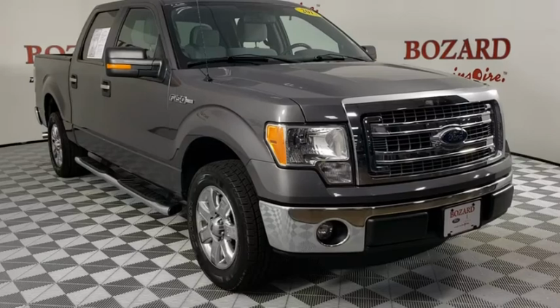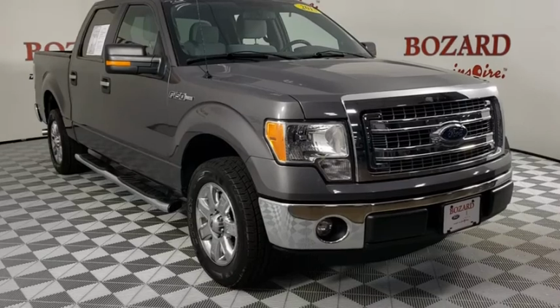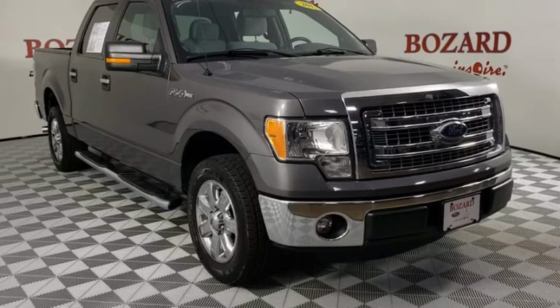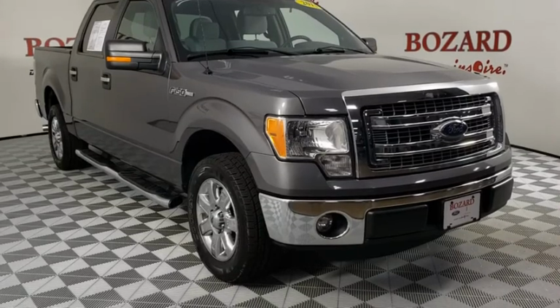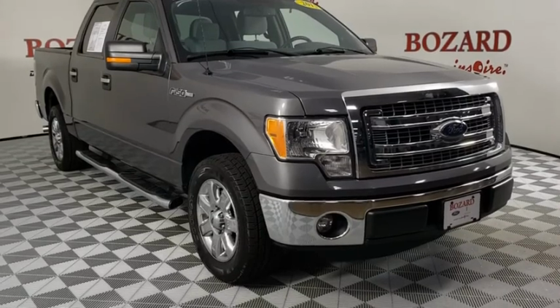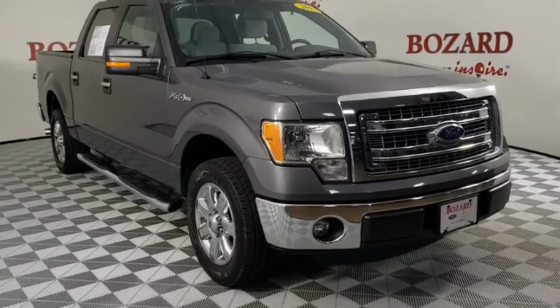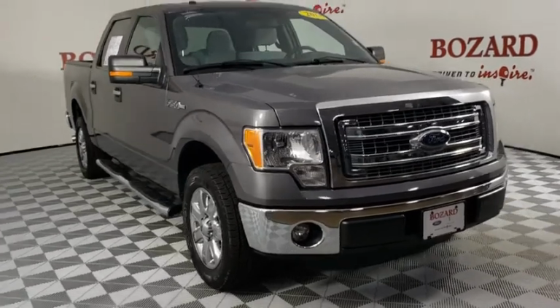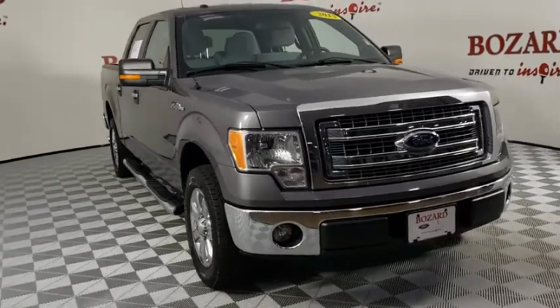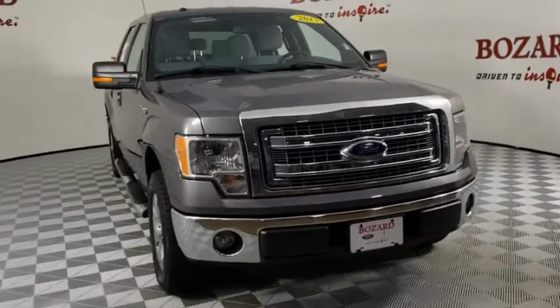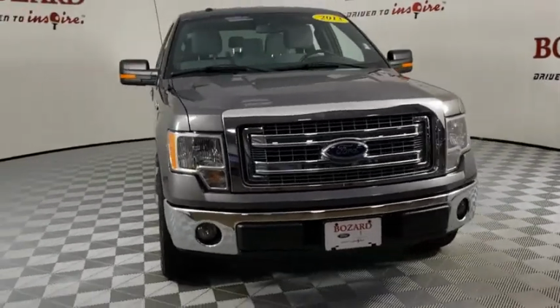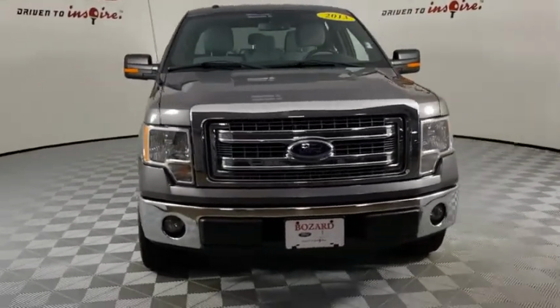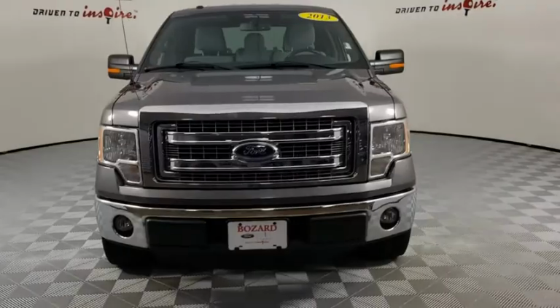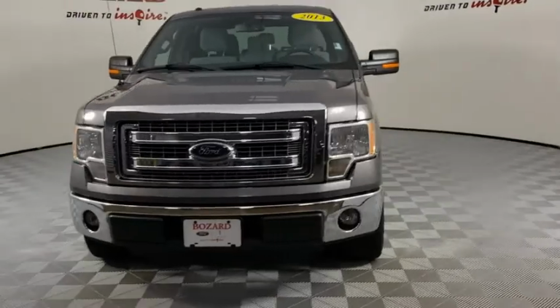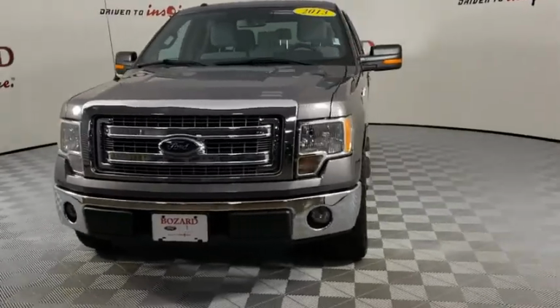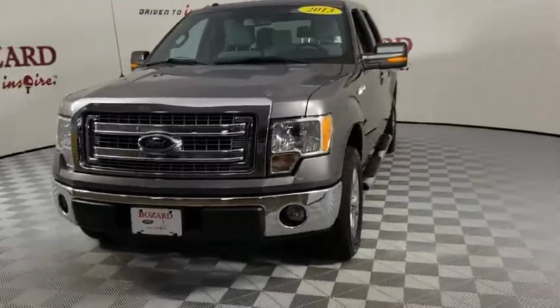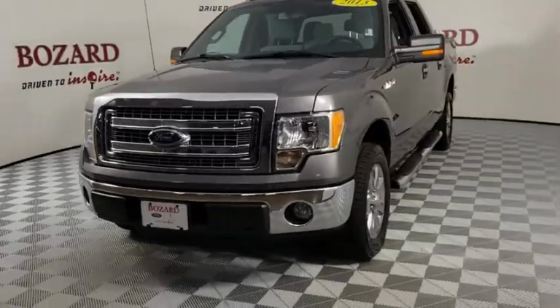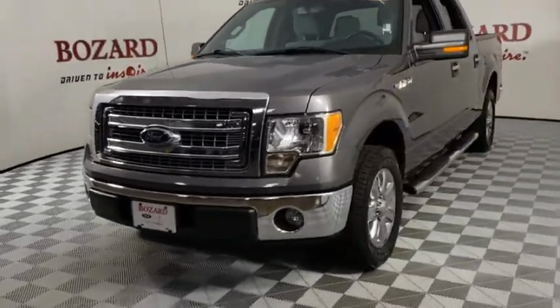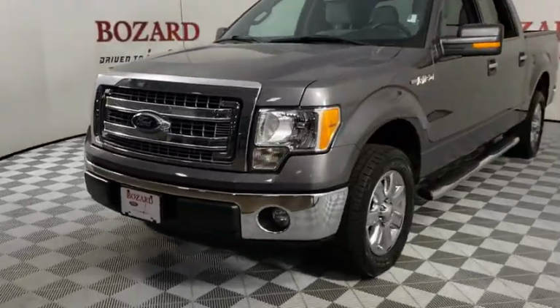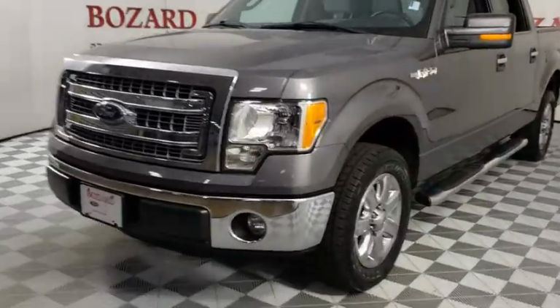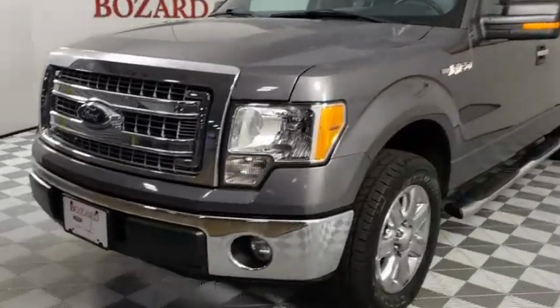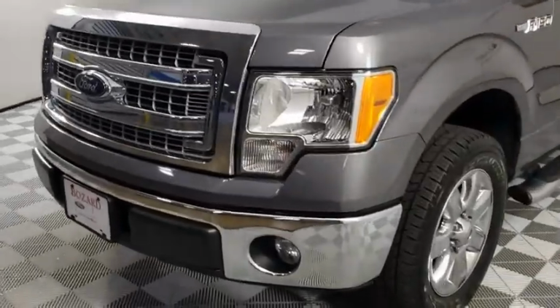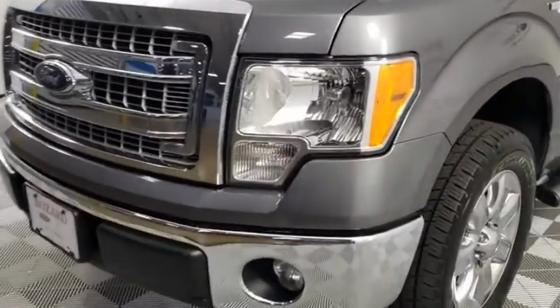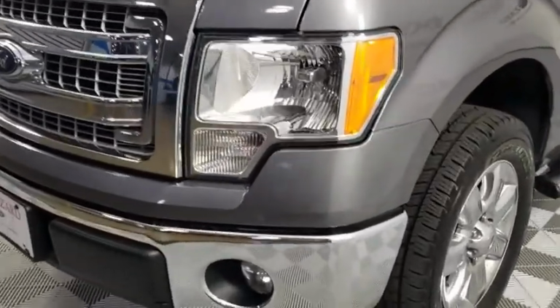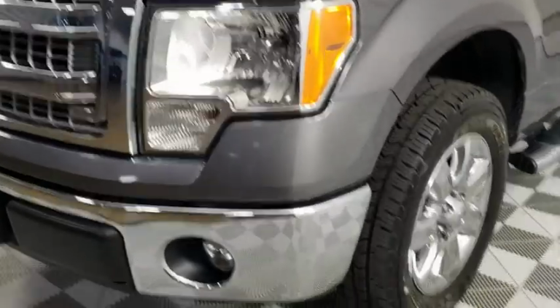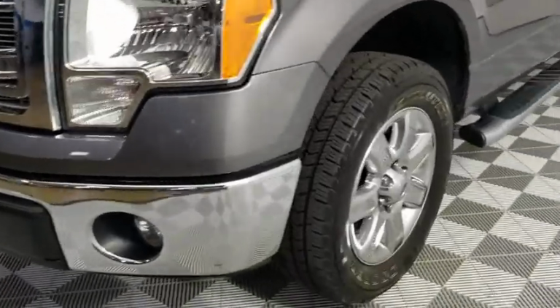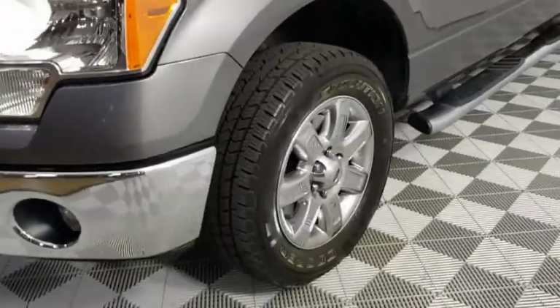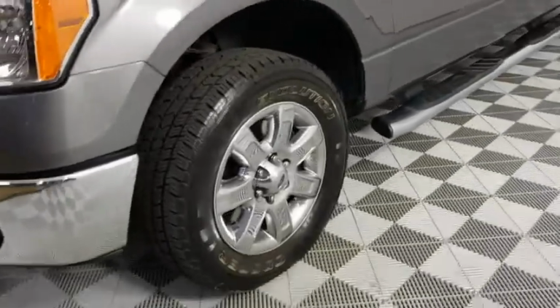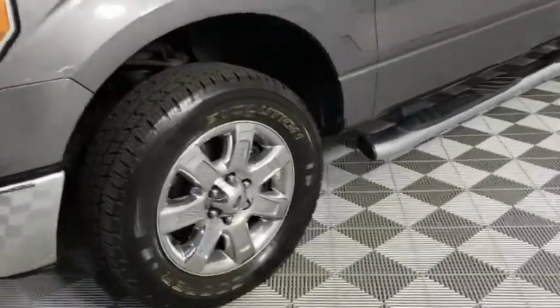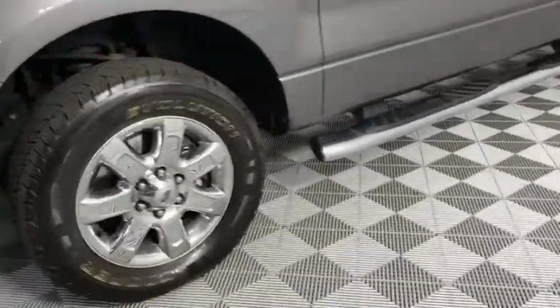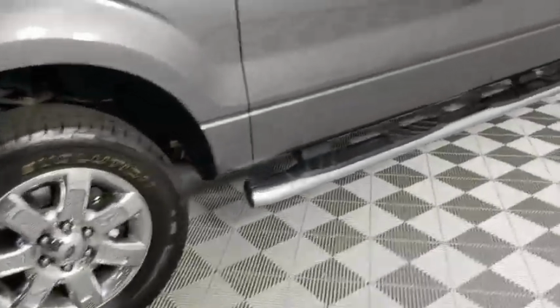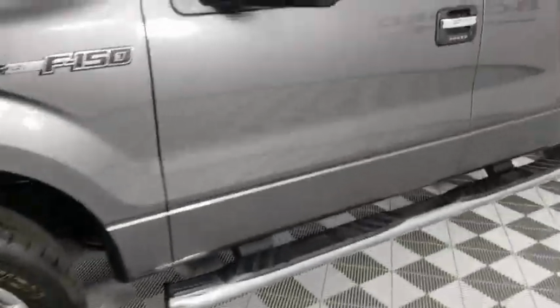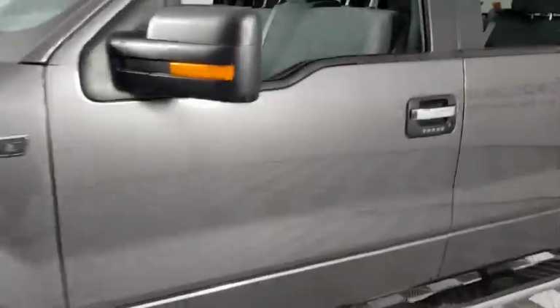Come test drive the 2013 Ford F-150. A Ford F-150 knows how to handle any situation. It's built to follow orders — no whining. This vehicle has less than 75,000 miles.